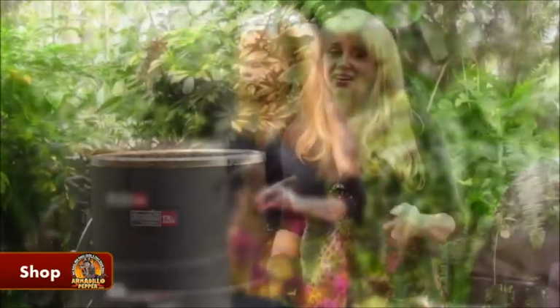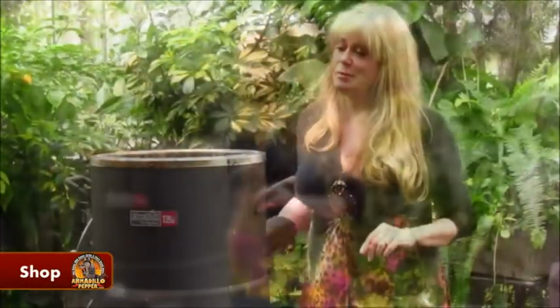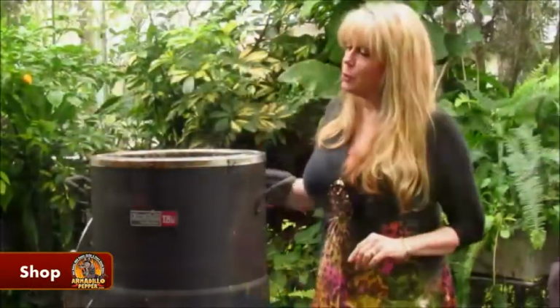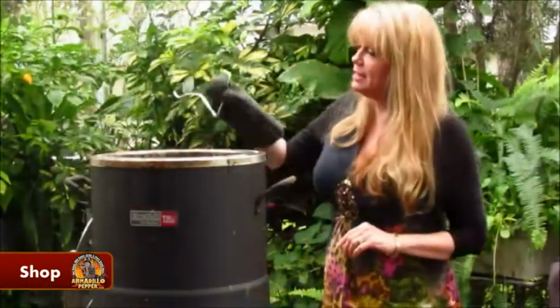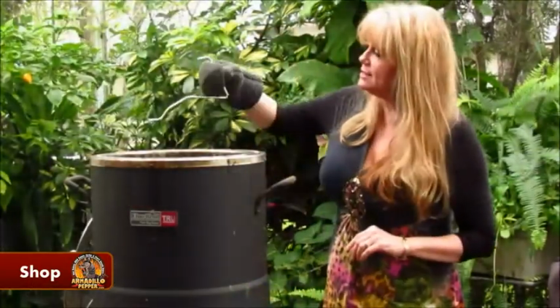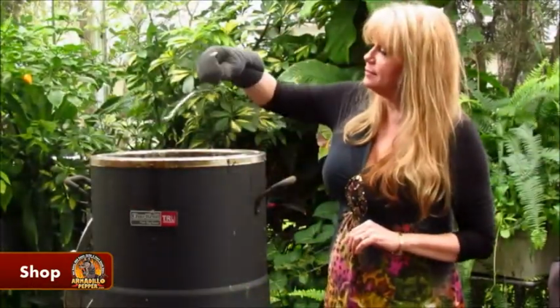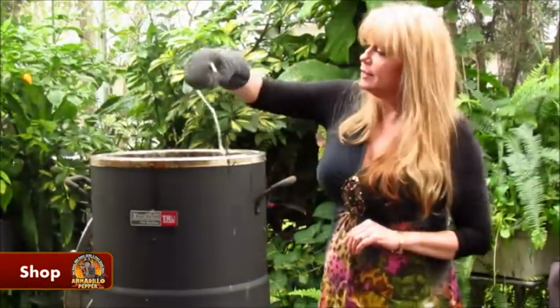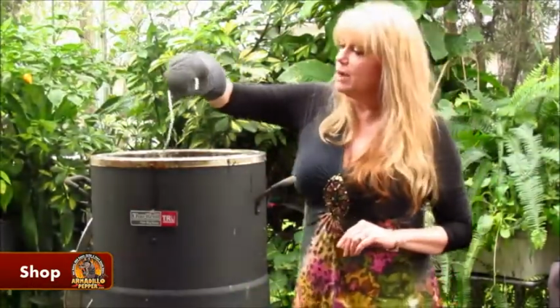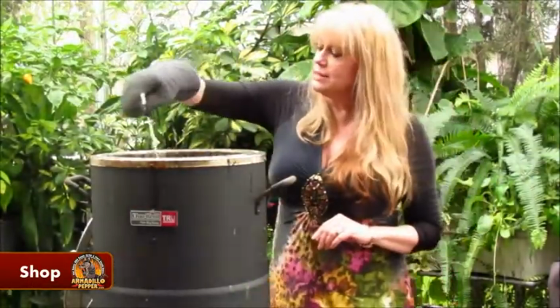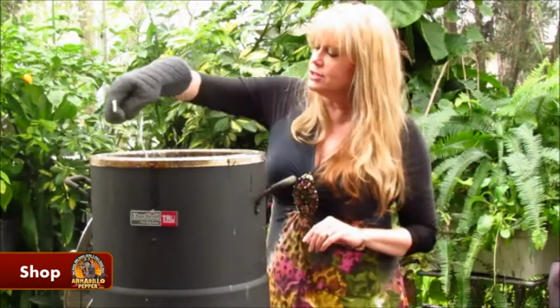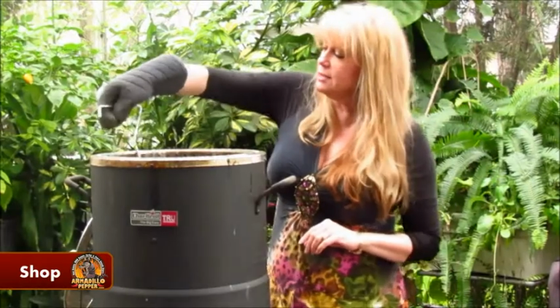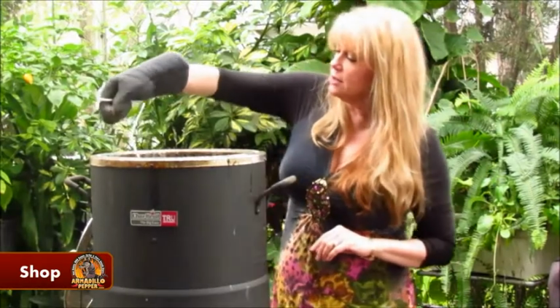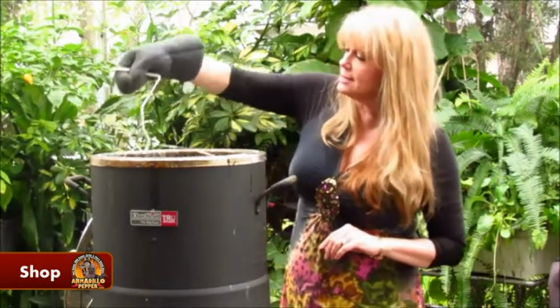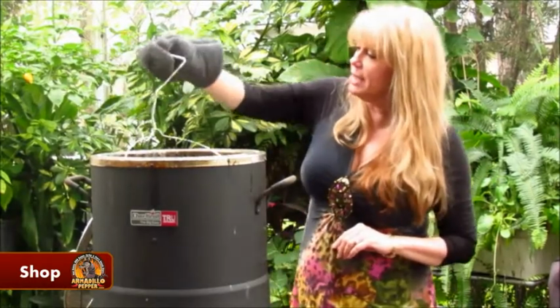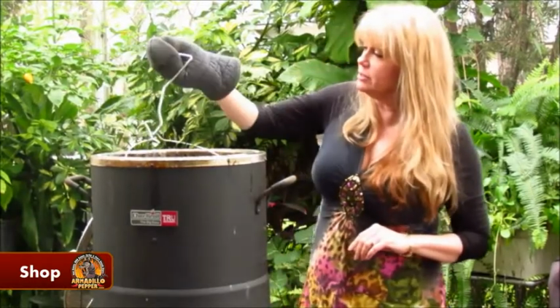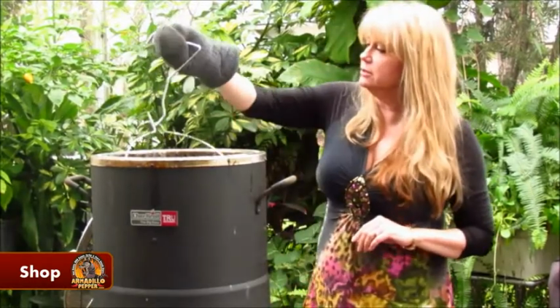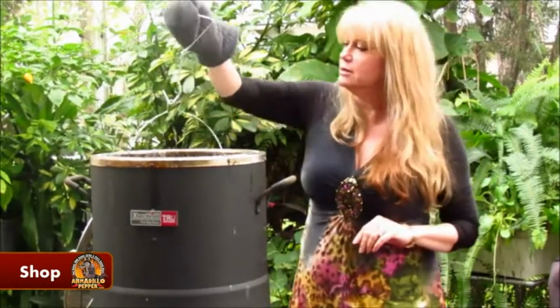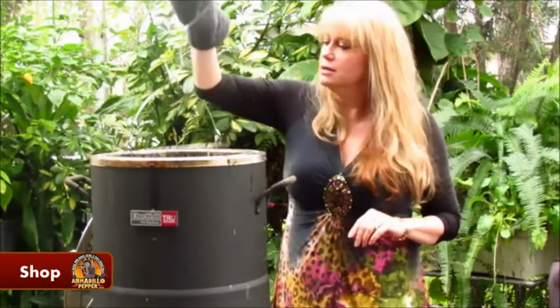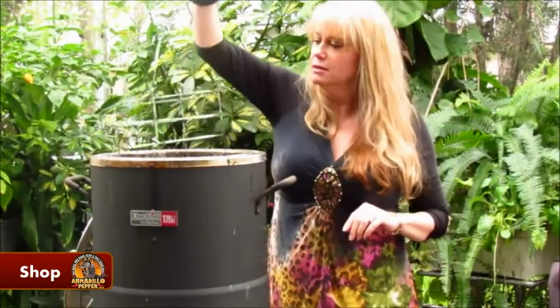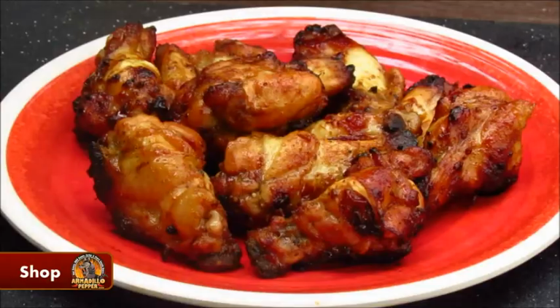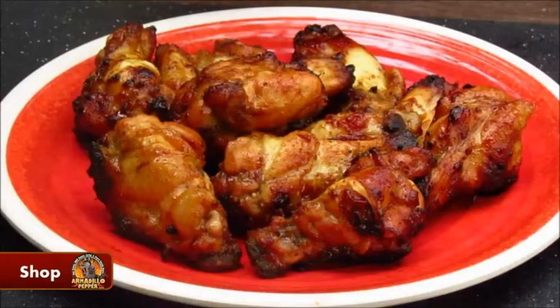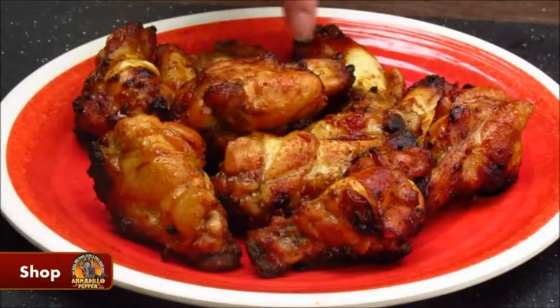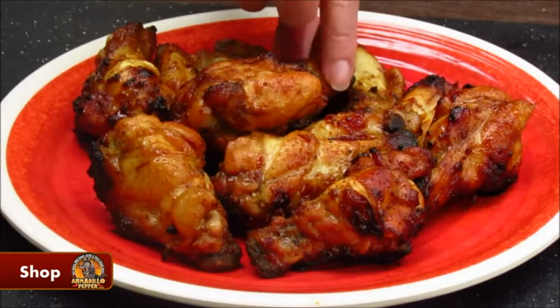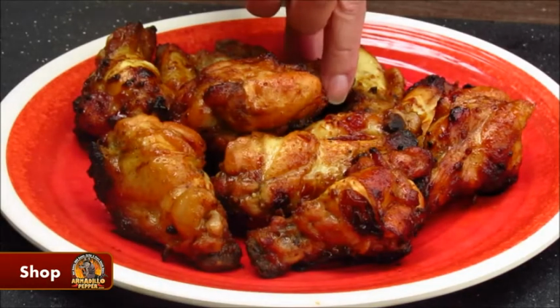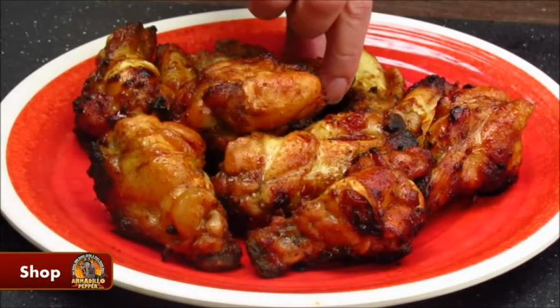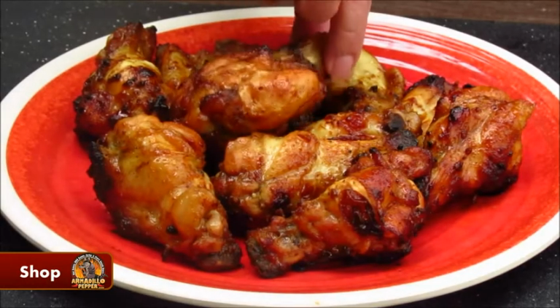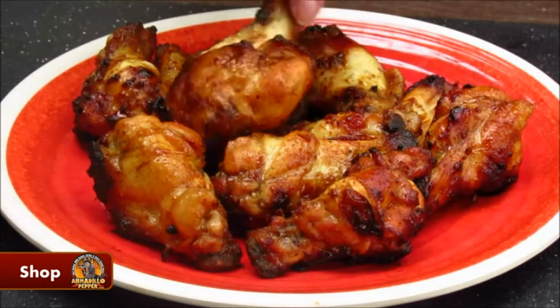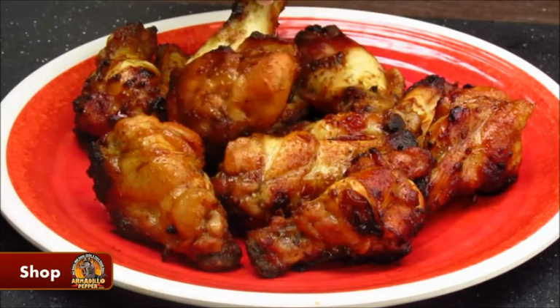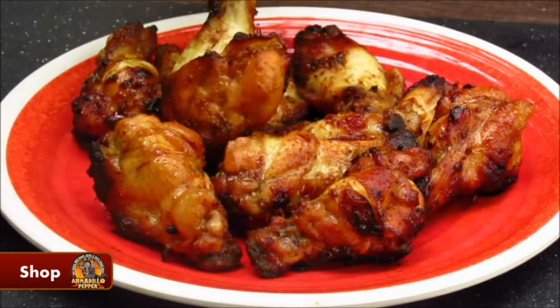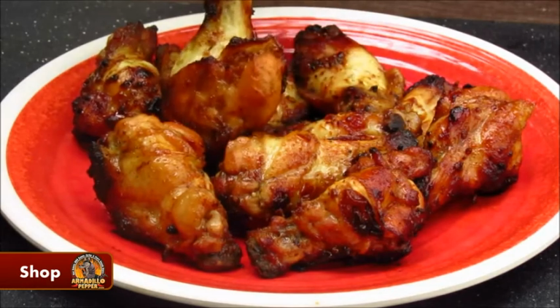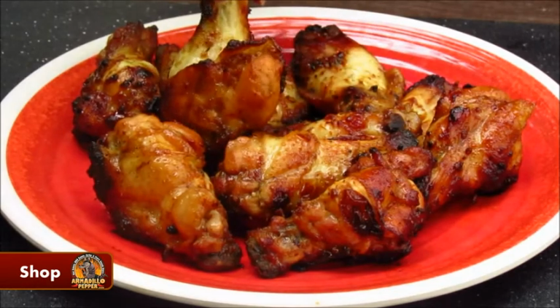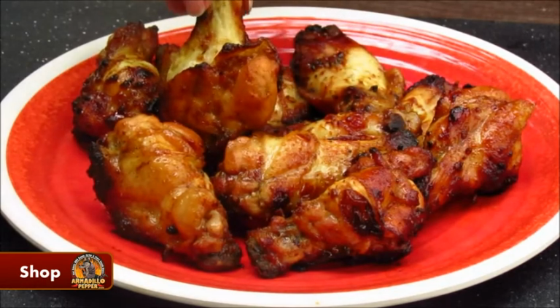It's been 40 minutes, my wings are done, so let's get them out of here. Our Thai honey wings are all done — it's time to give them a try.